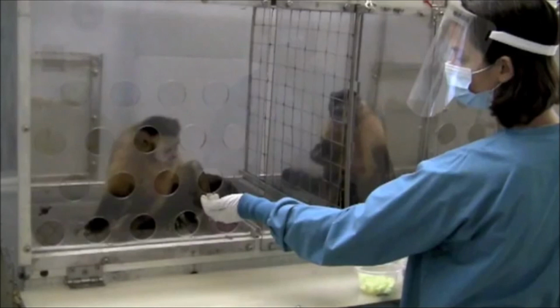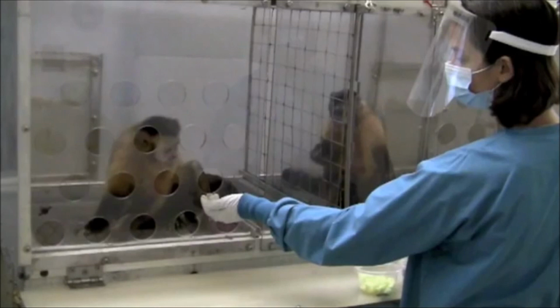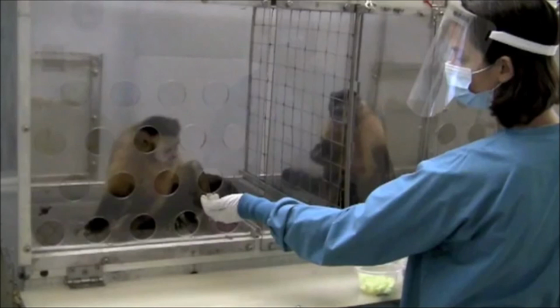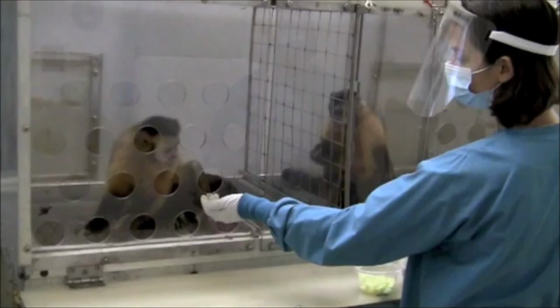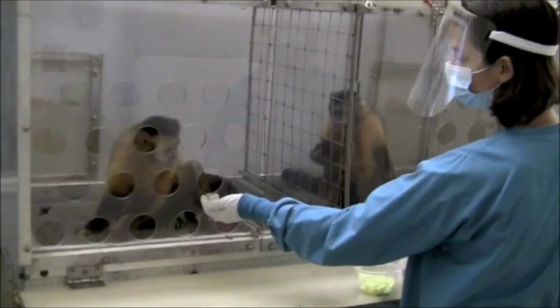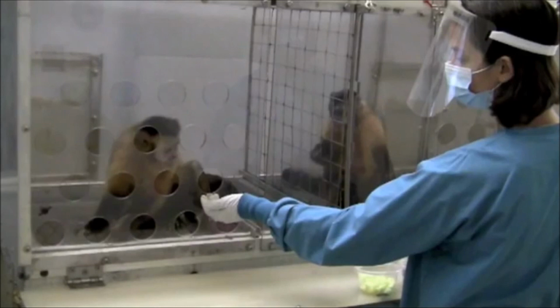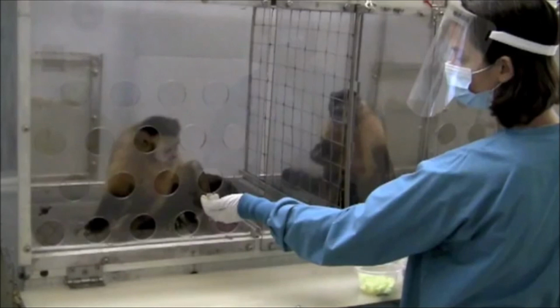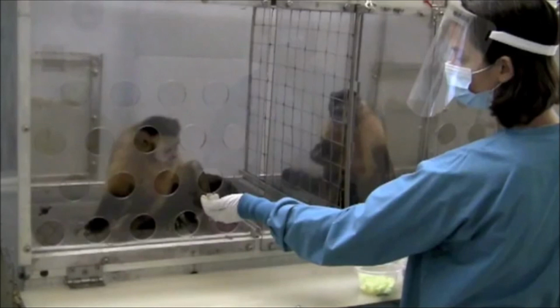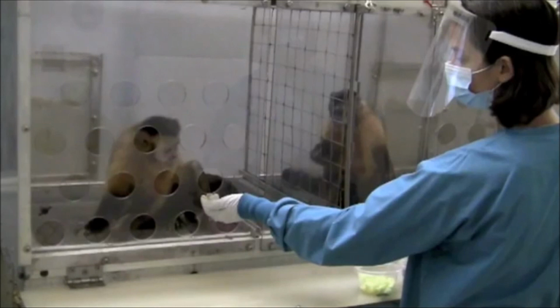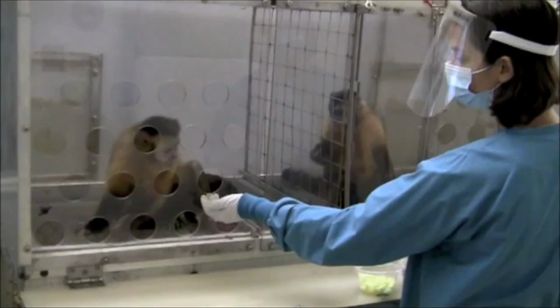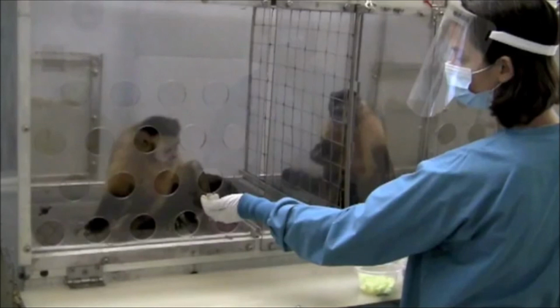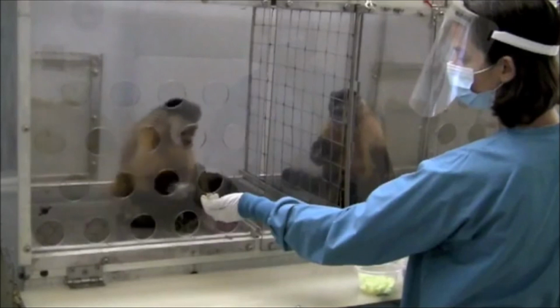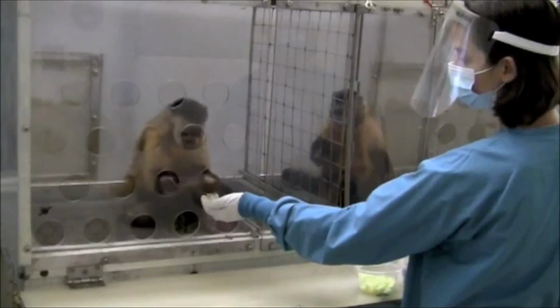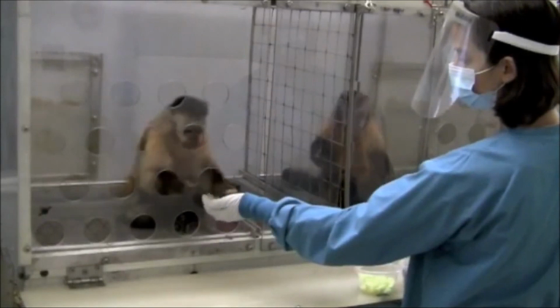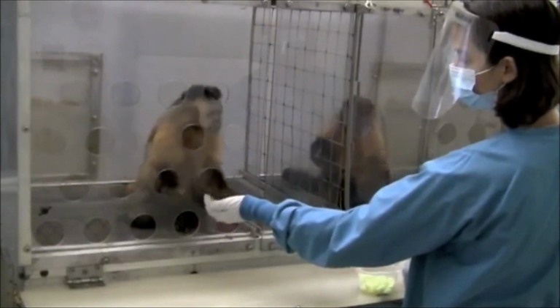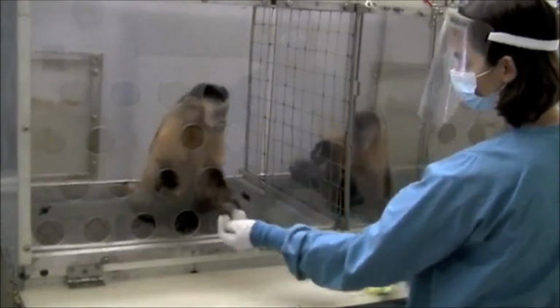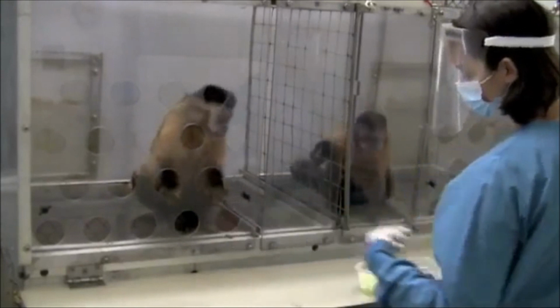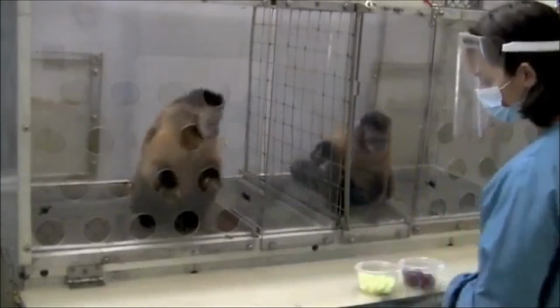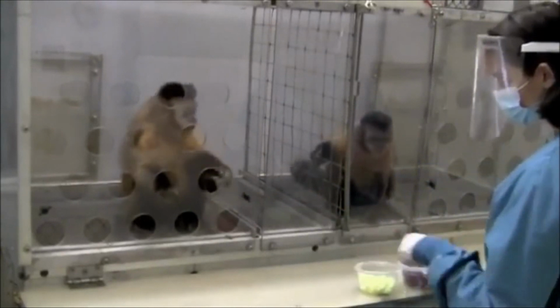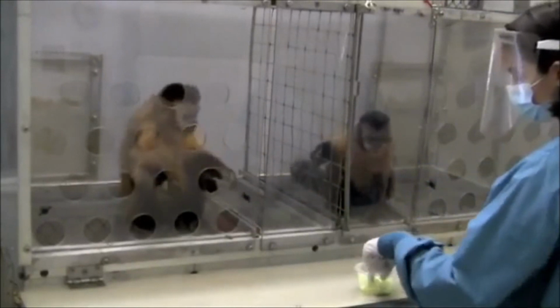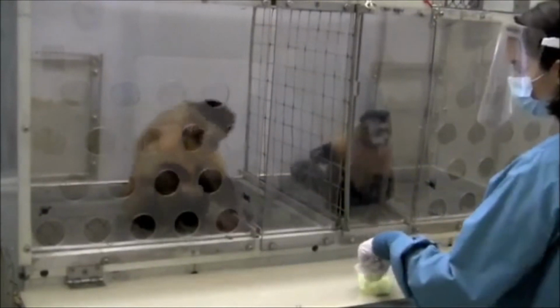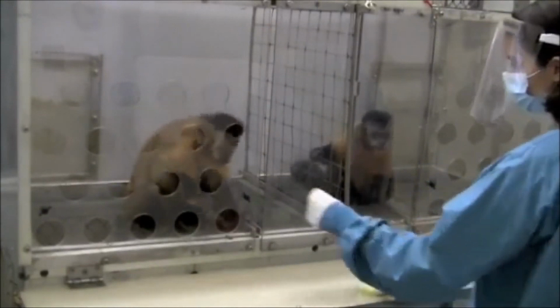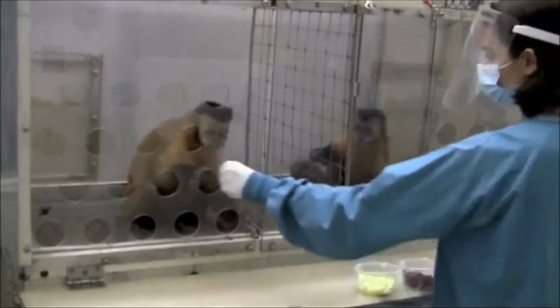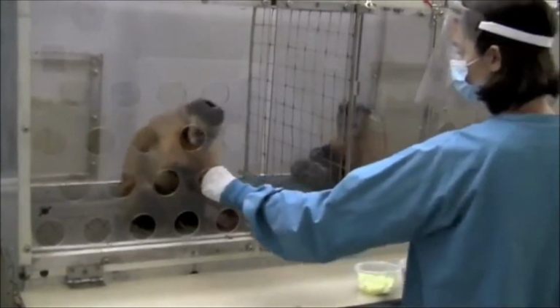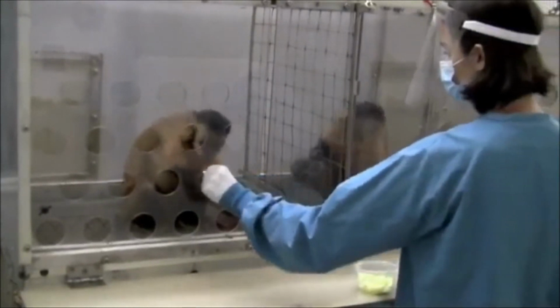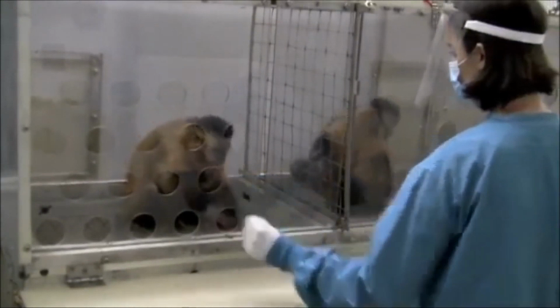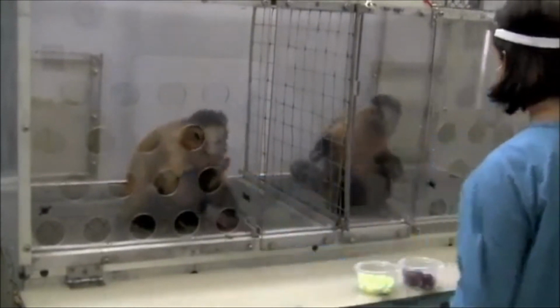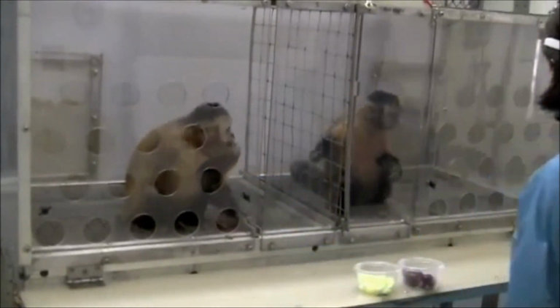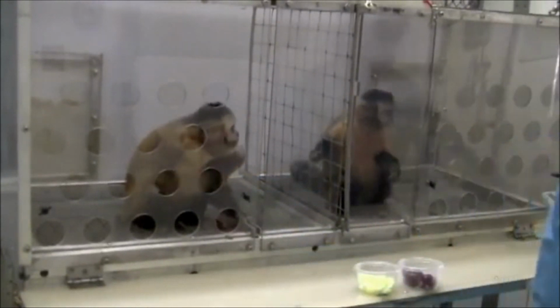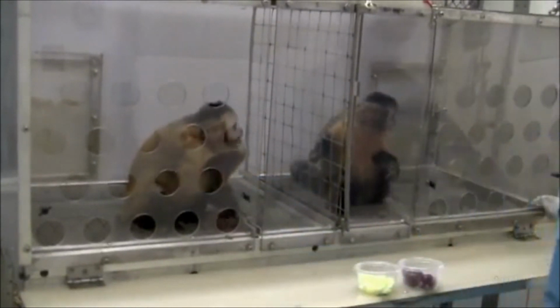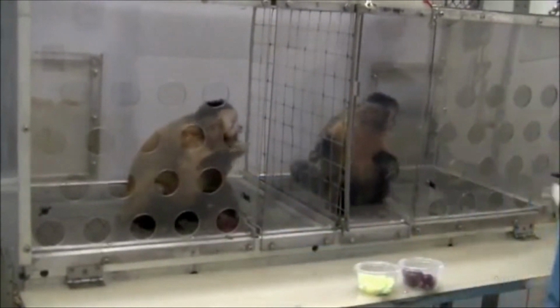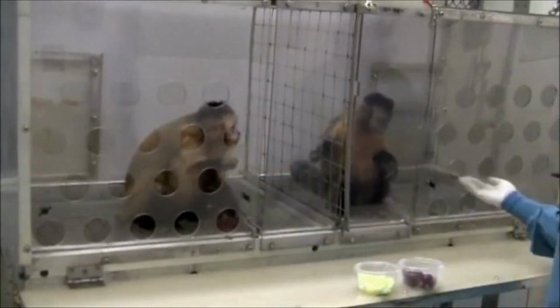Then she sees the other one getting grape, and you will see what happens. So she gives a rock to us — that's the task — and we give her a piece of cucumber and she eats it.